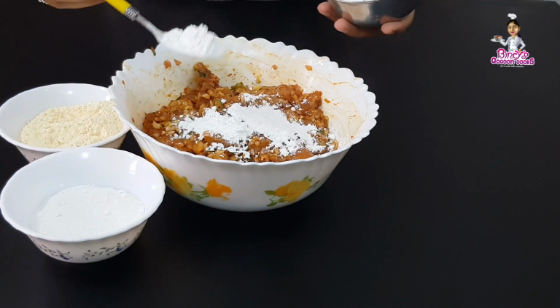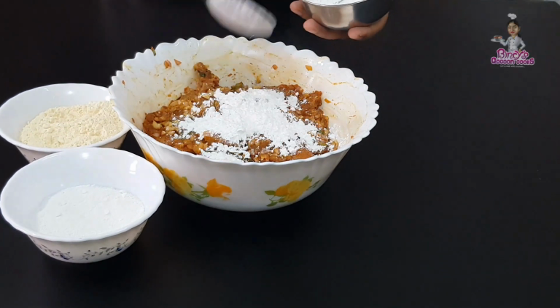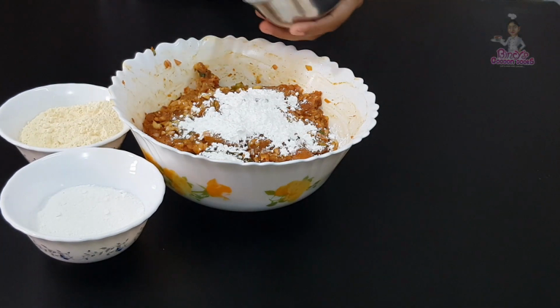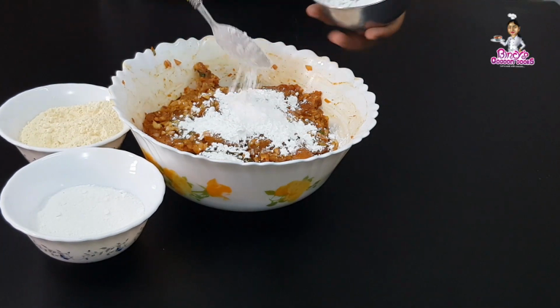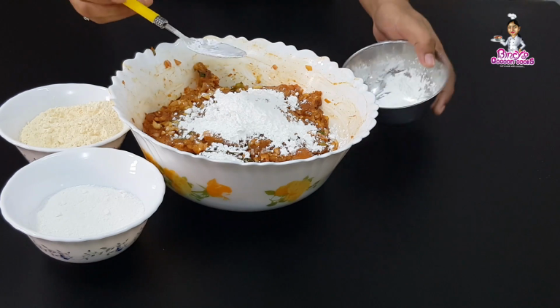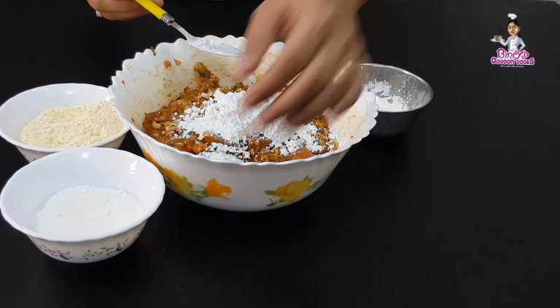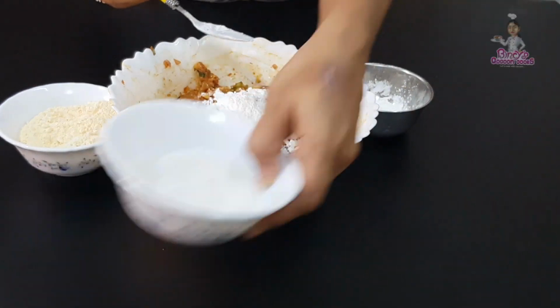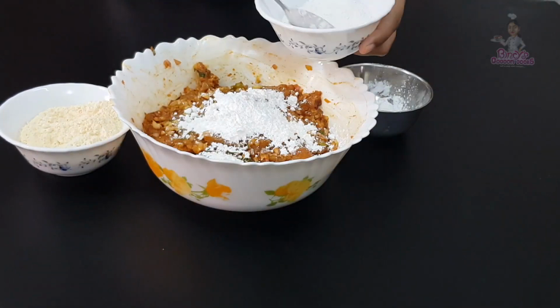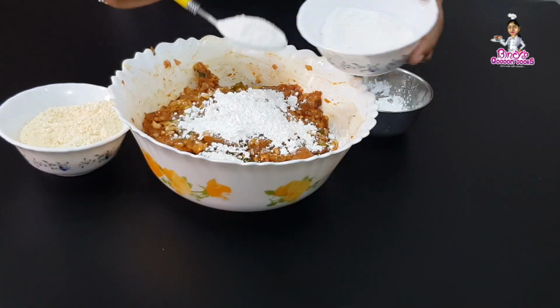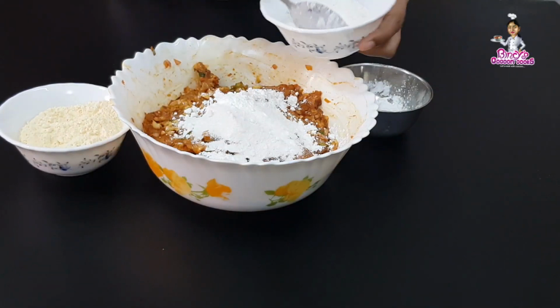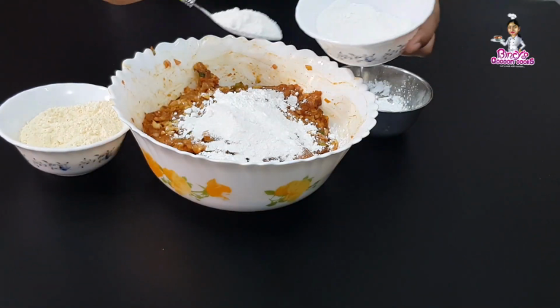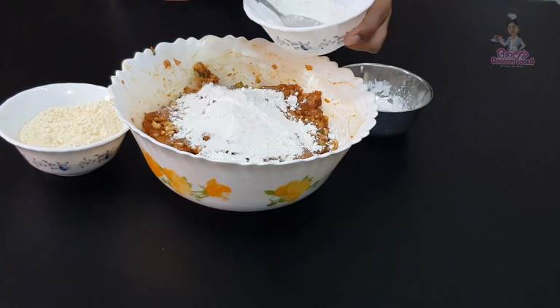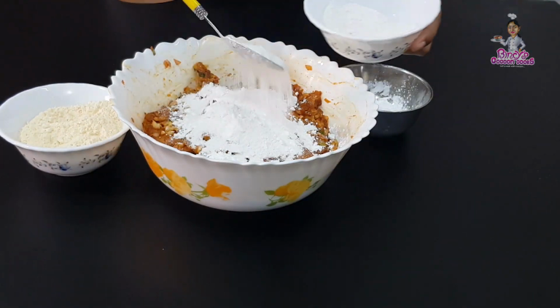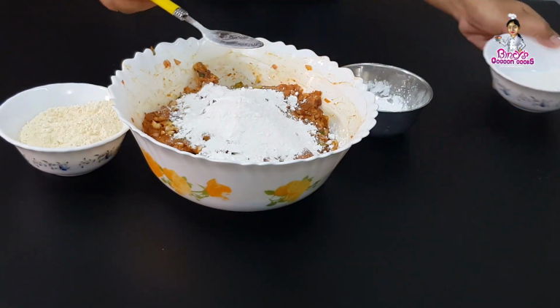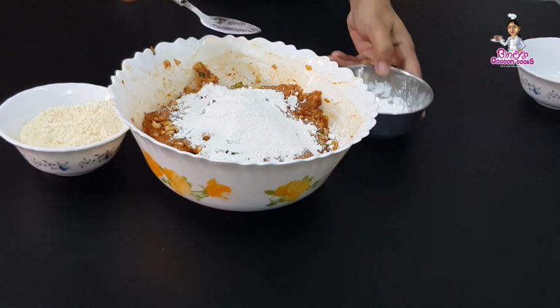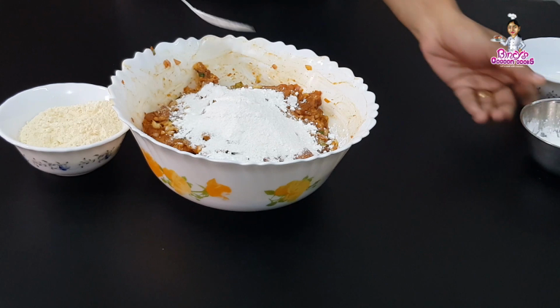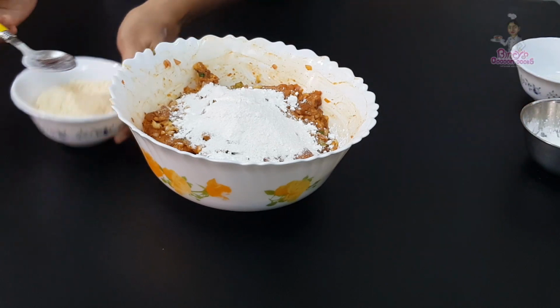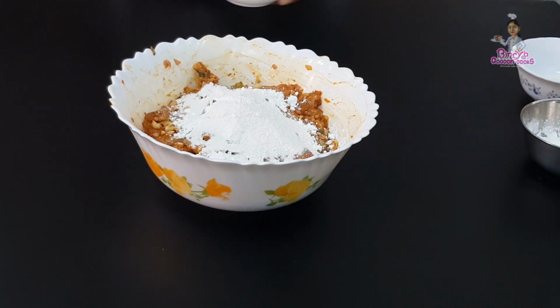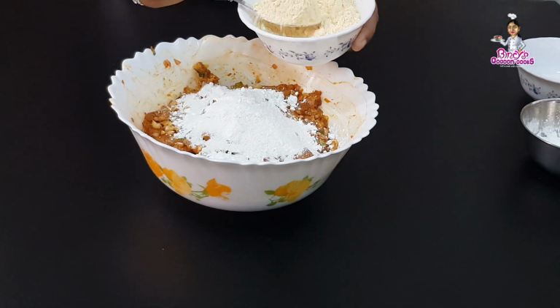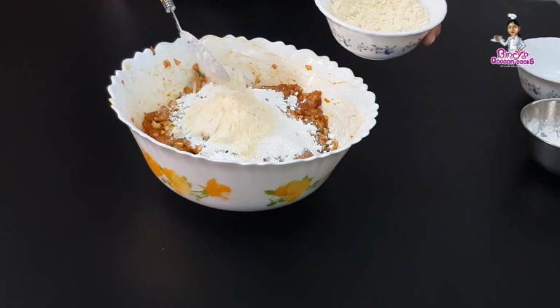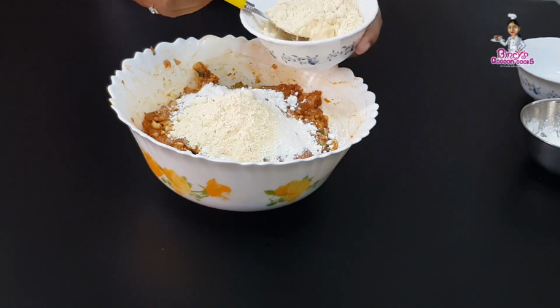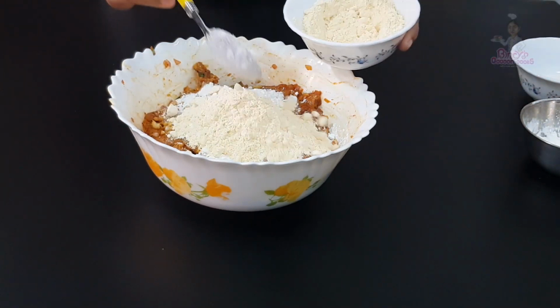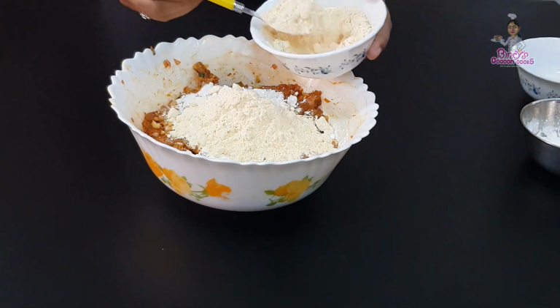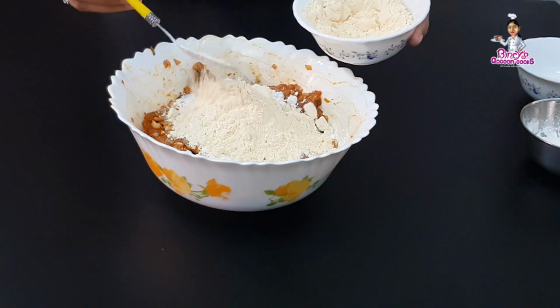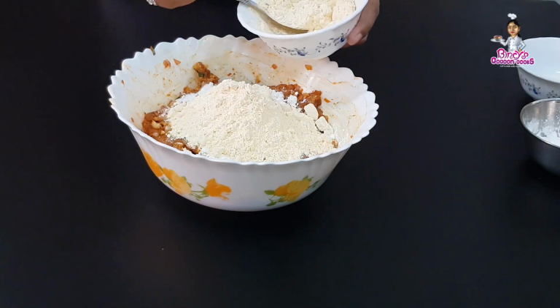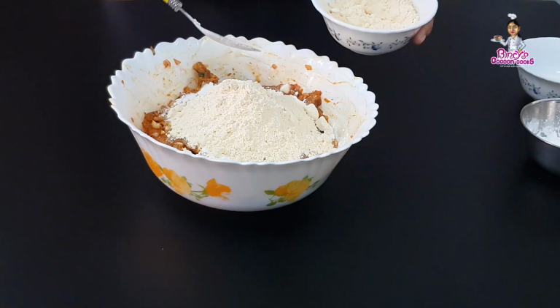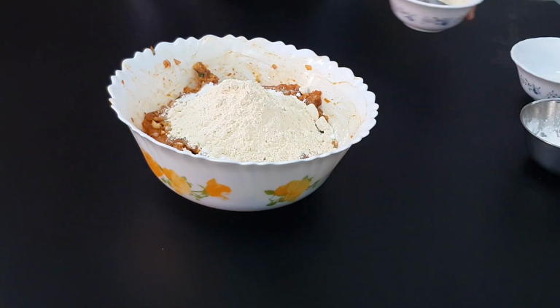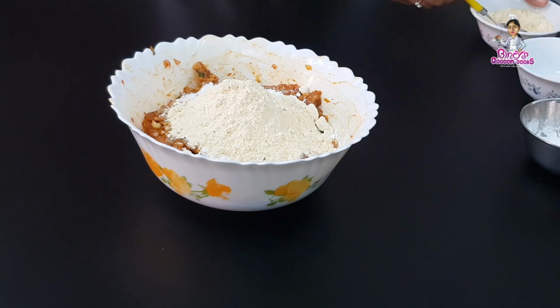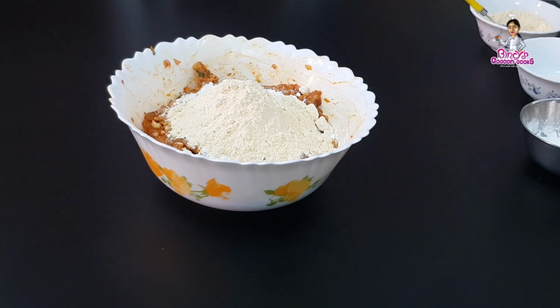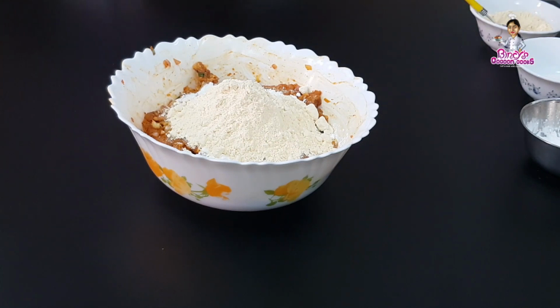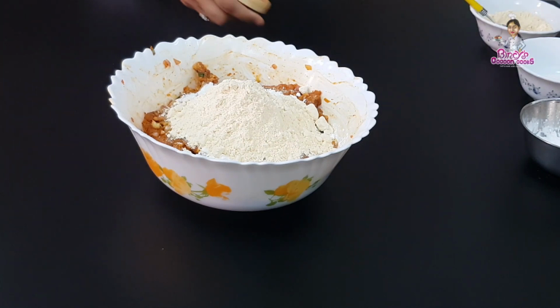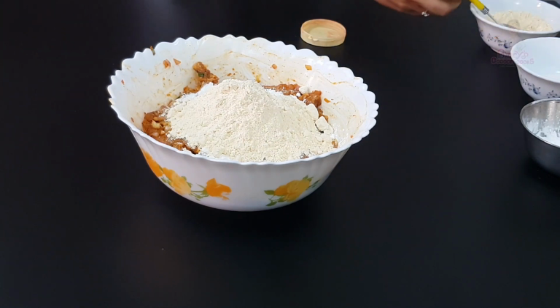Add a little corn flour — add some corn flour, about 3 to 4 tablespoons. Mix it in. Add 1 tablespoon of food color.